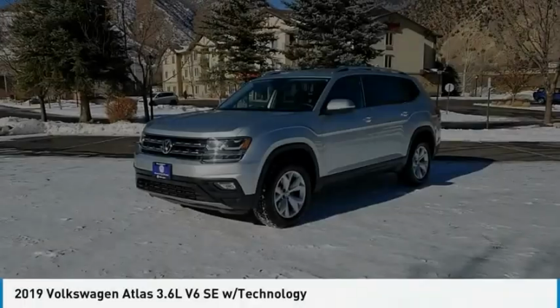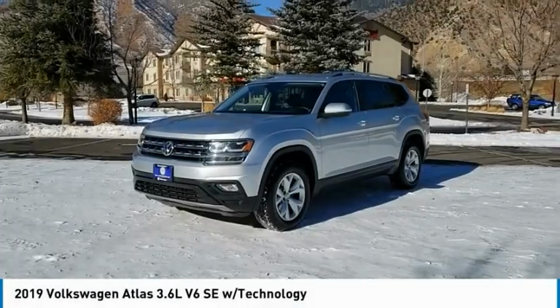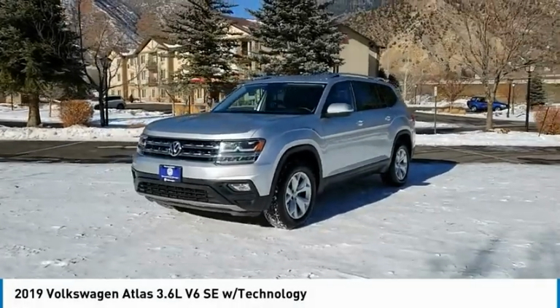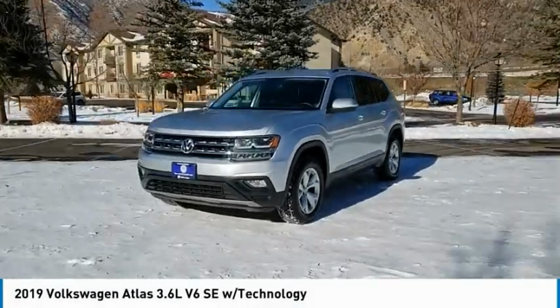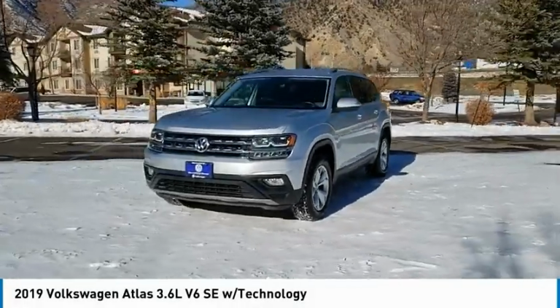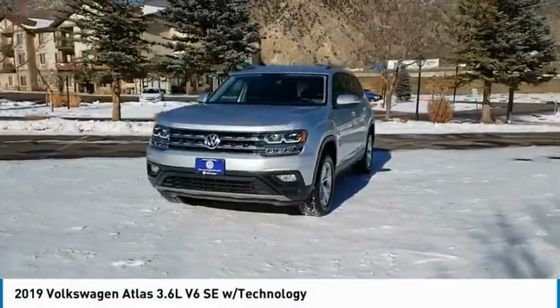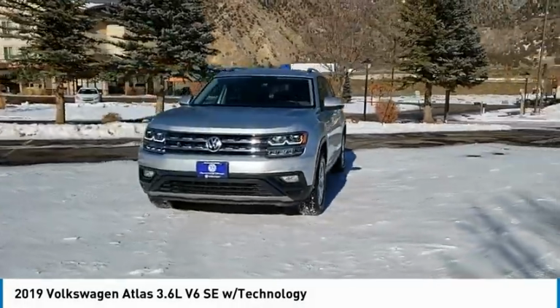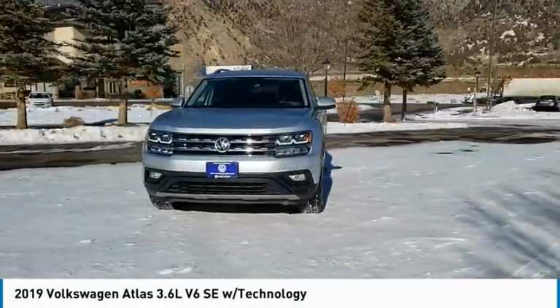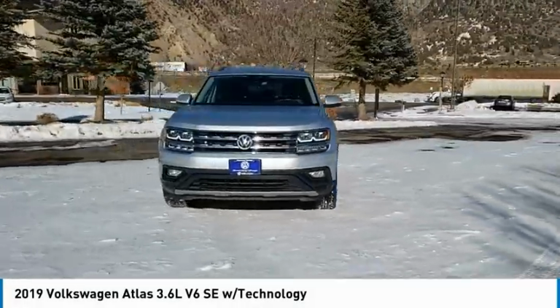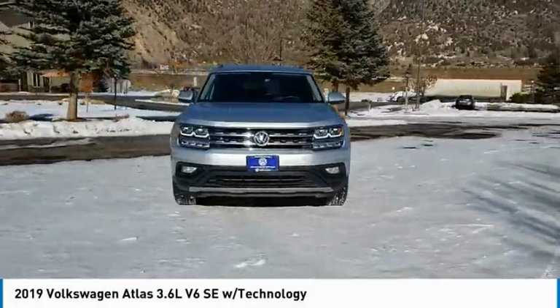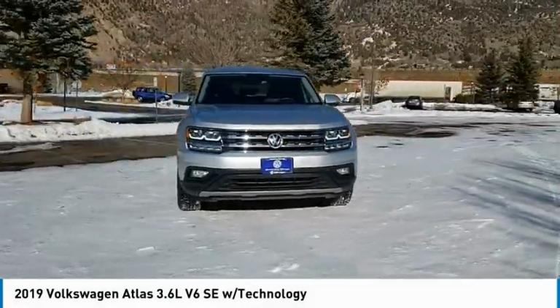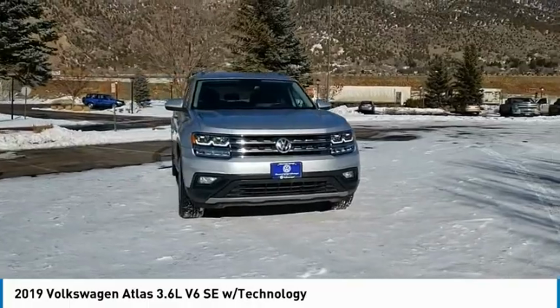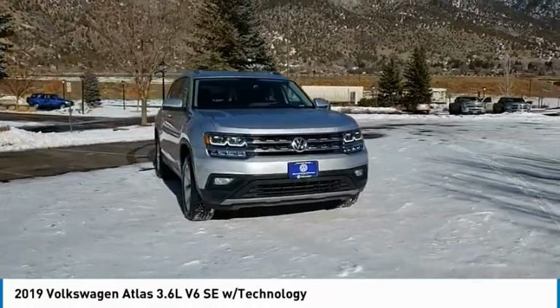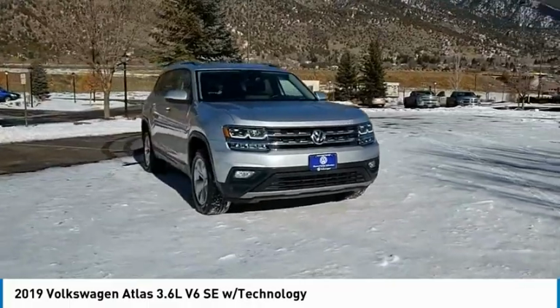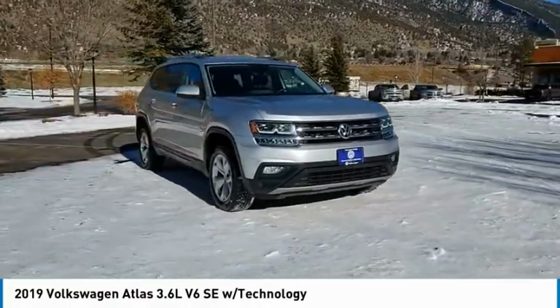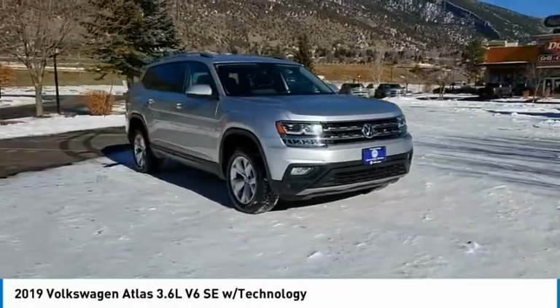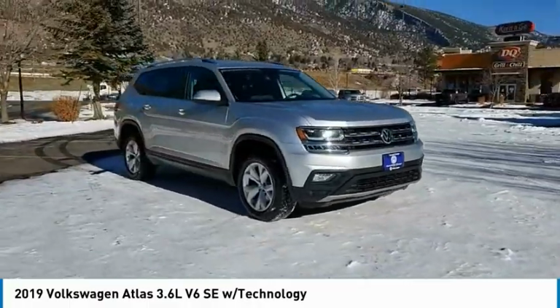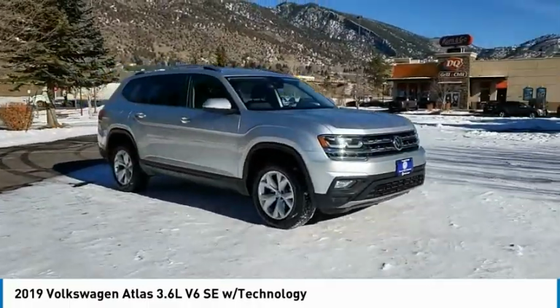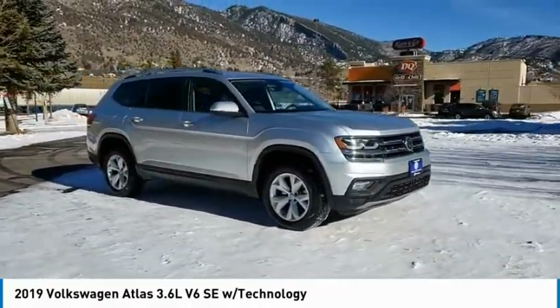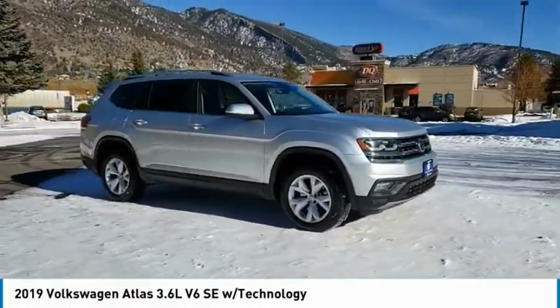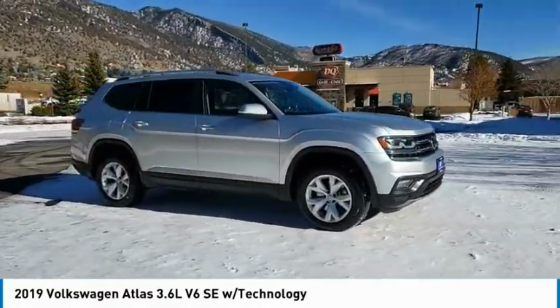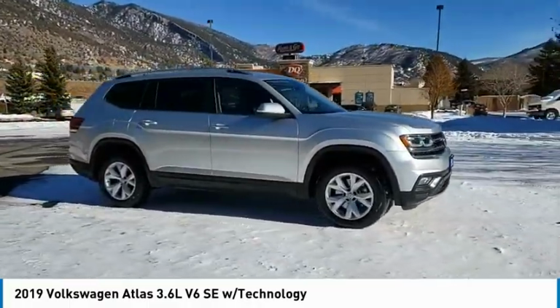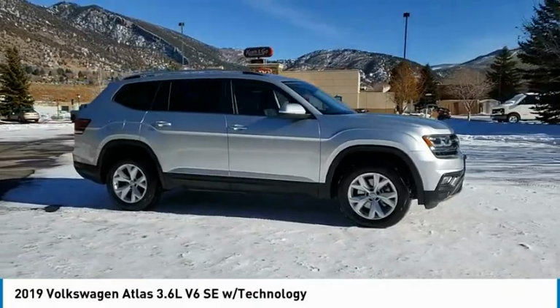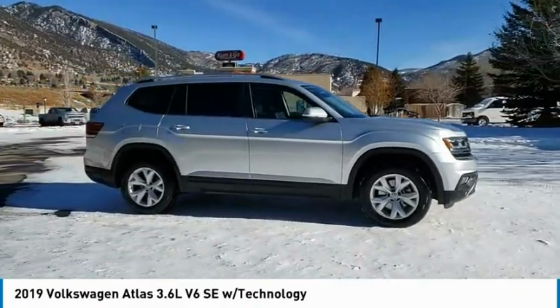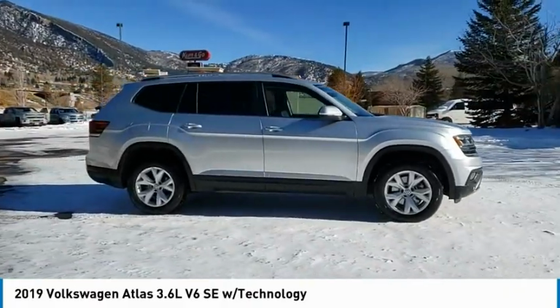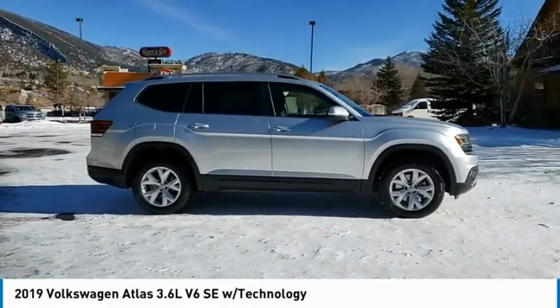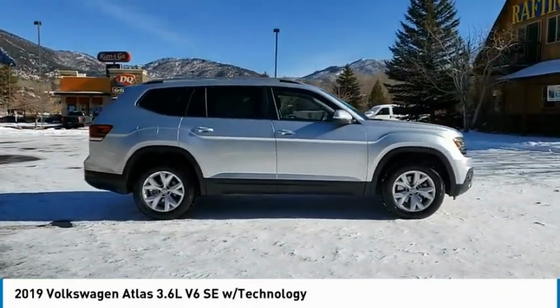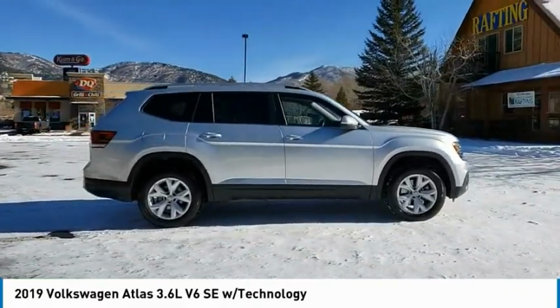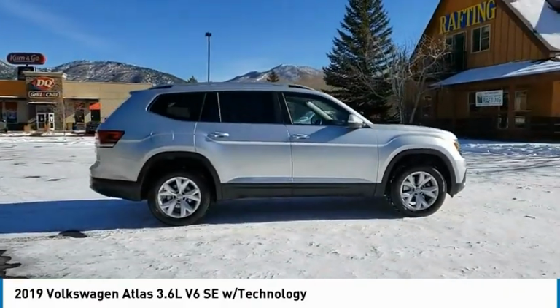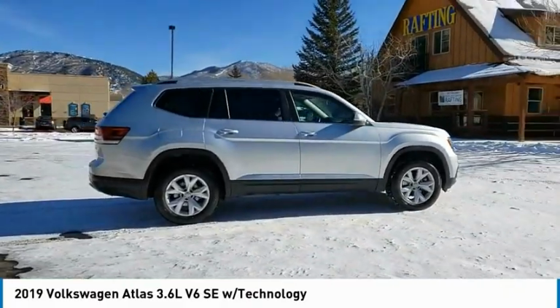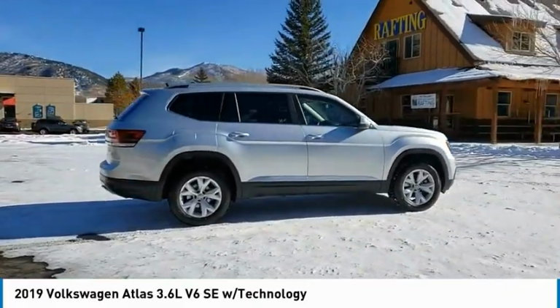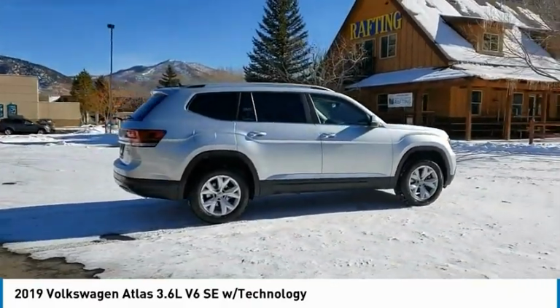Come test drive the 2019 Atlas. The Volkswagen Atlas provides you all the flexibility you'd expect from a crossover vehicle with three rows of seating. The Atlas also features the latest in audio and safety technologies.